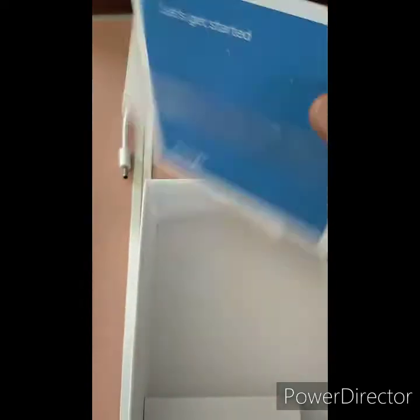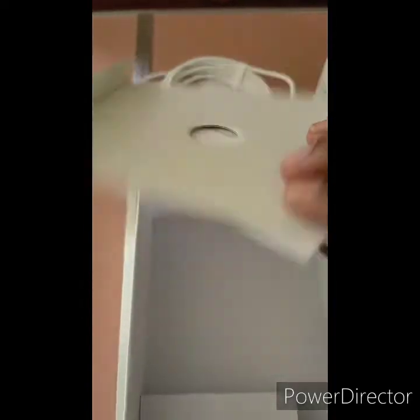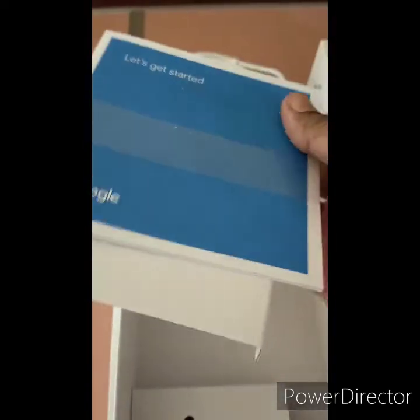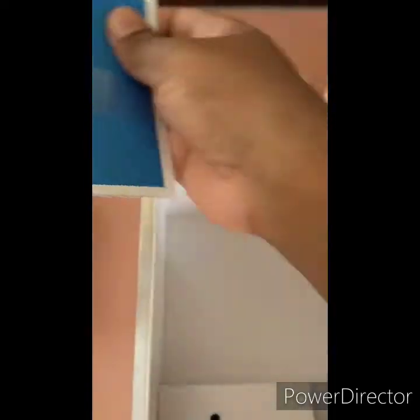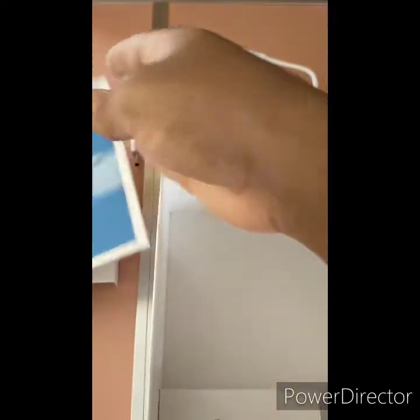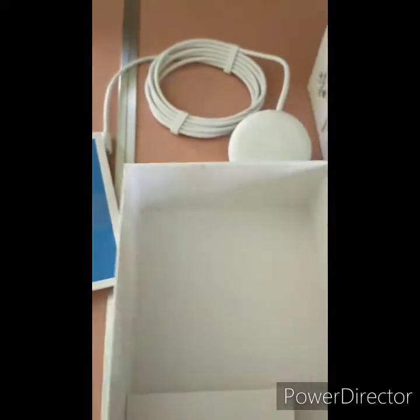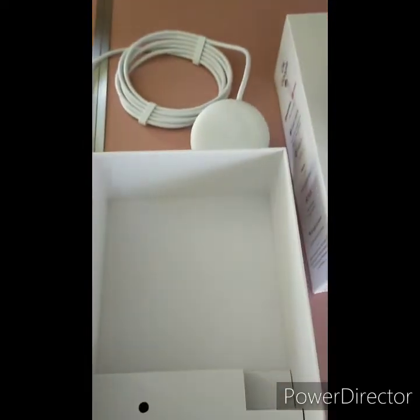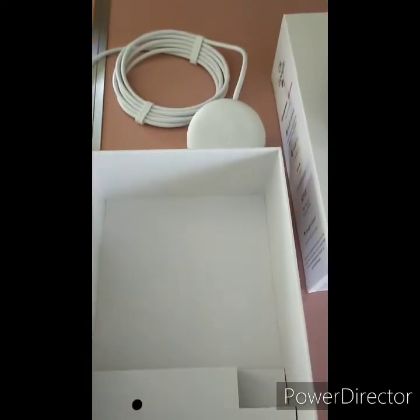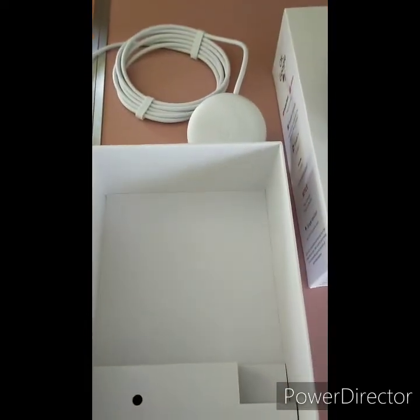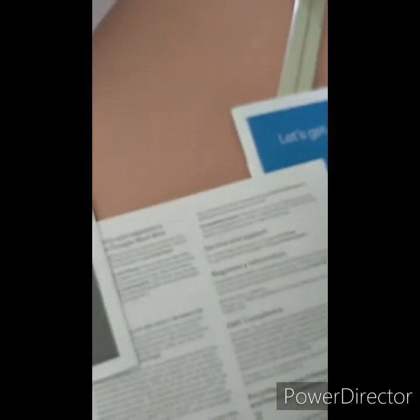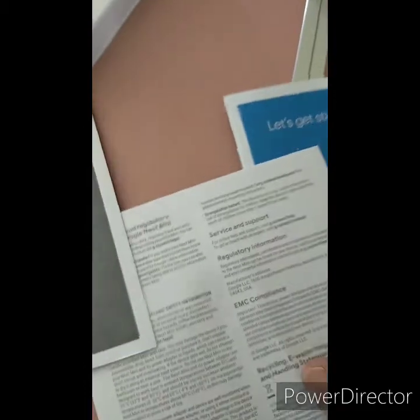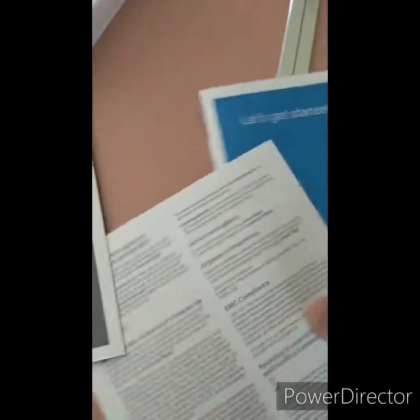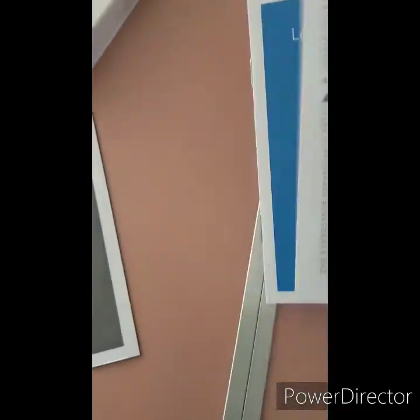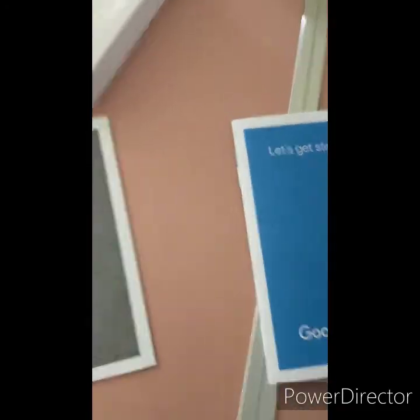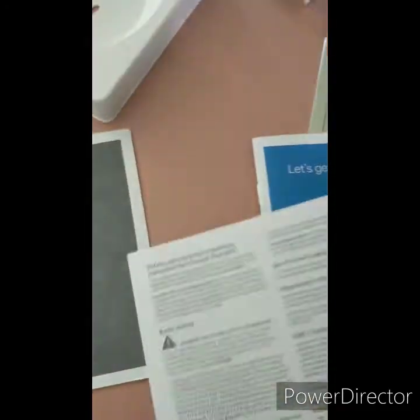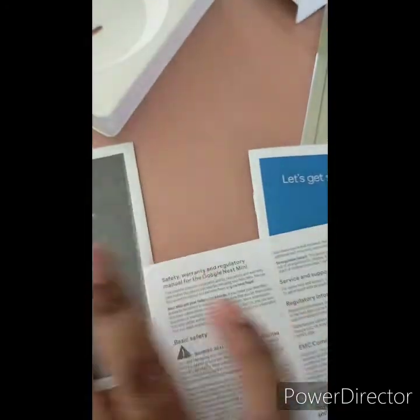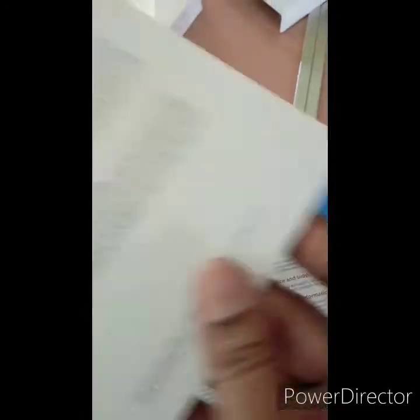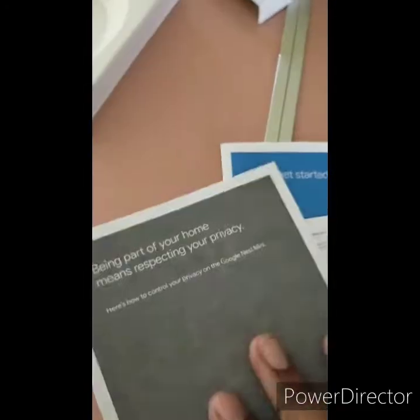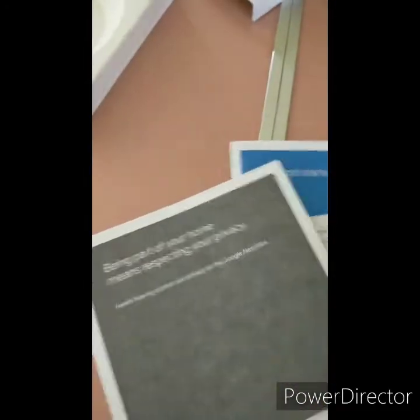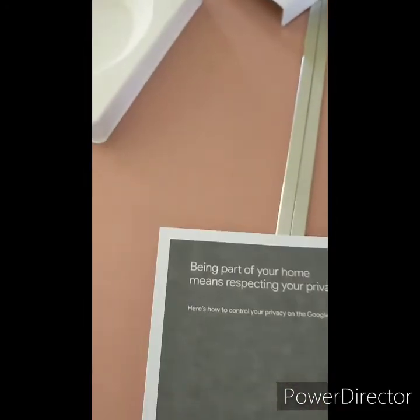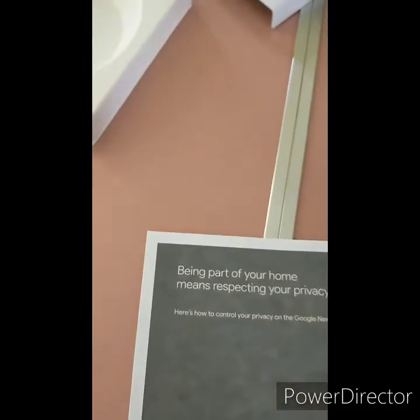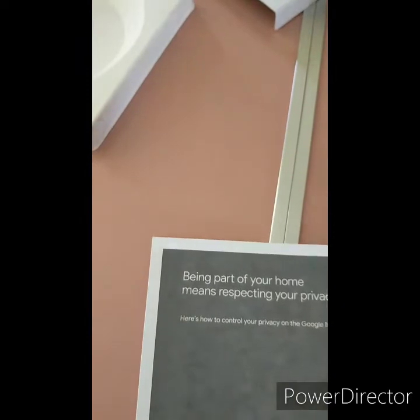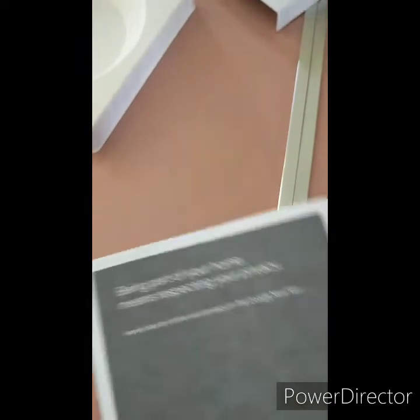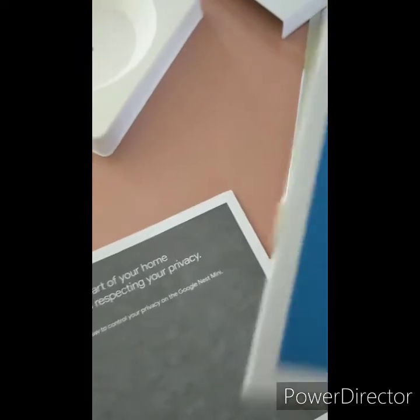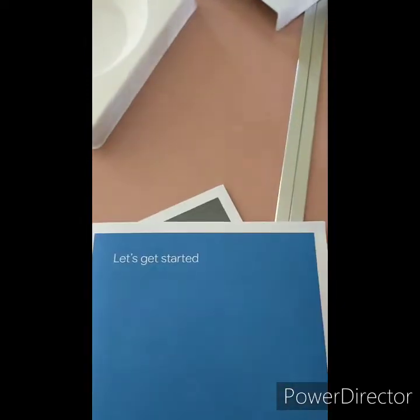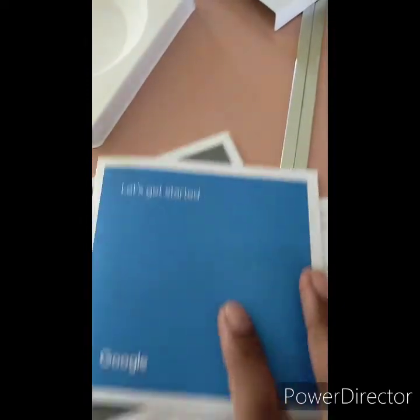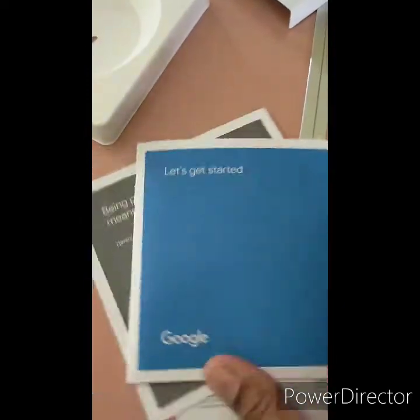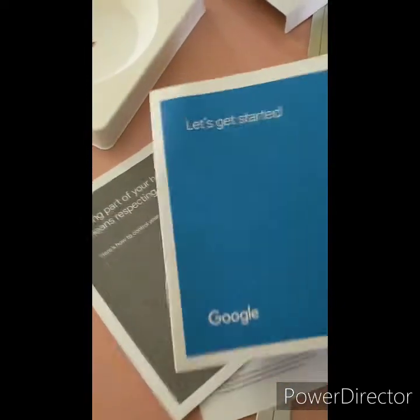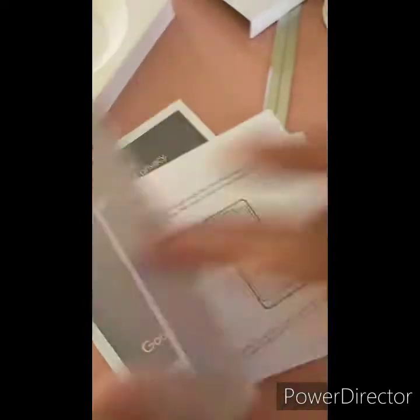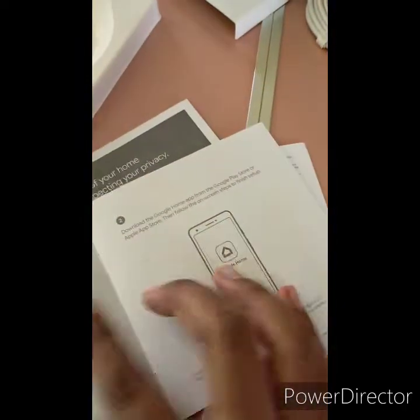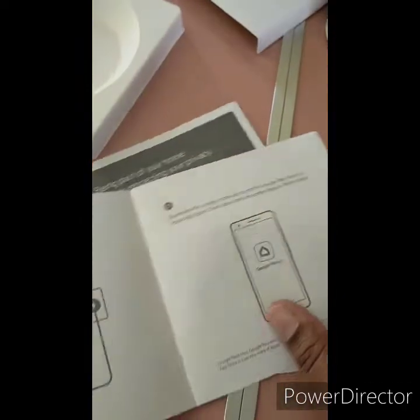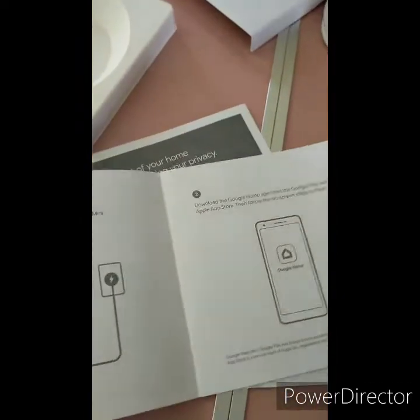We have the Google Nest Mini, the power cable, and the user manuals. I think the price, if I remember correctly, is almost $2,500 or something.